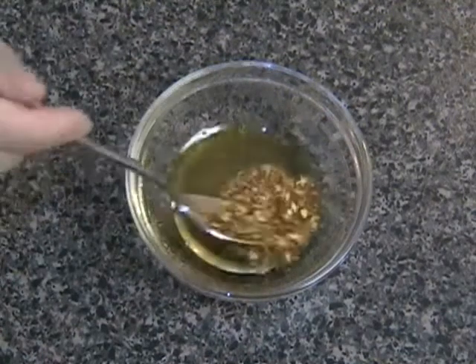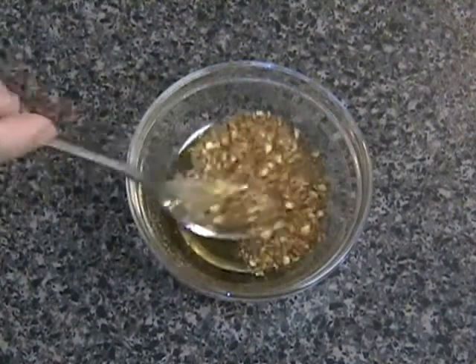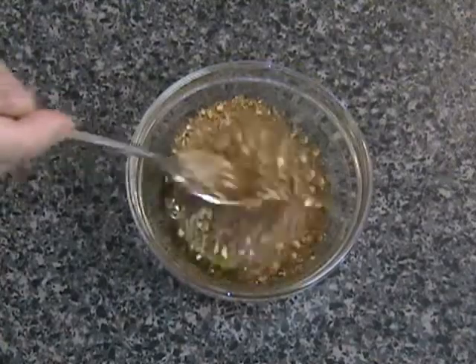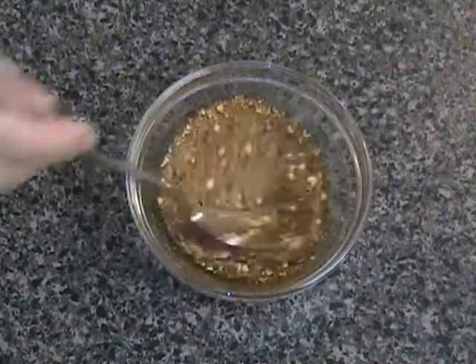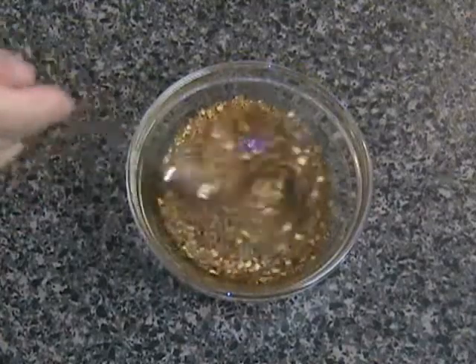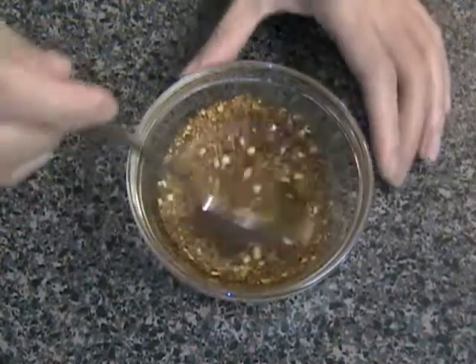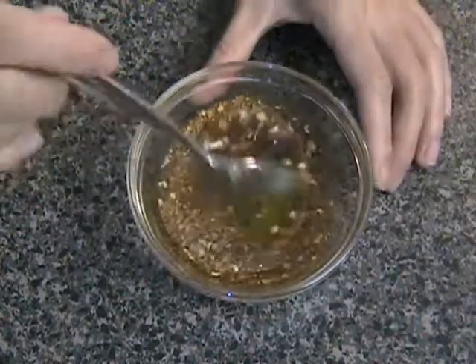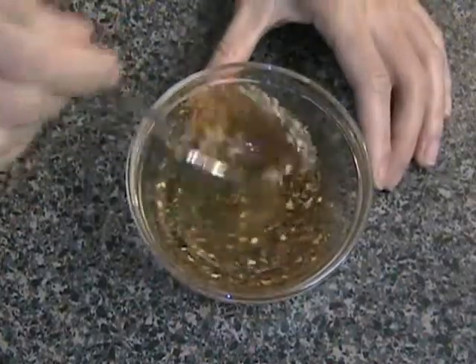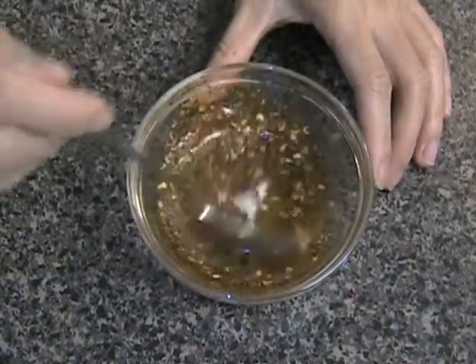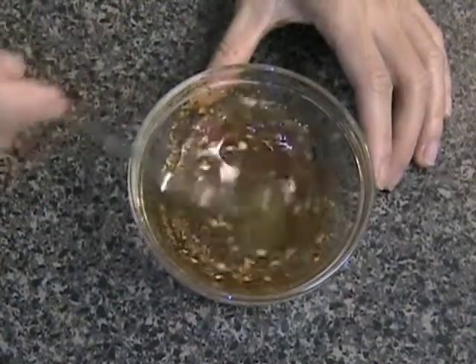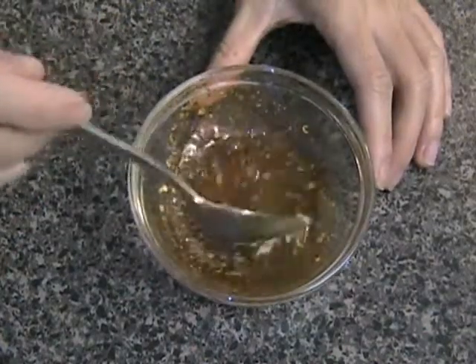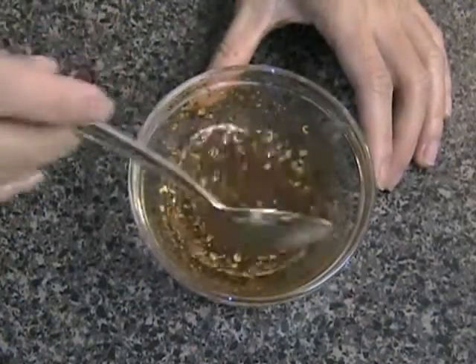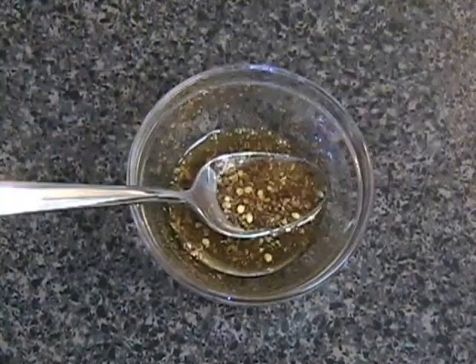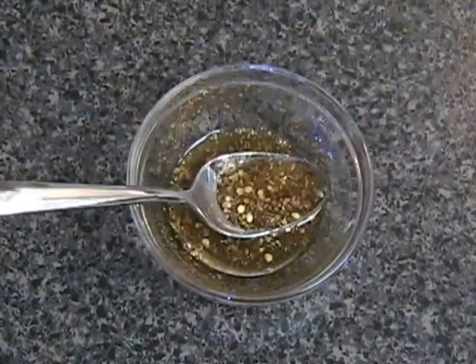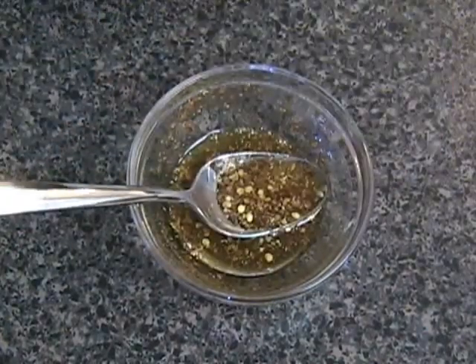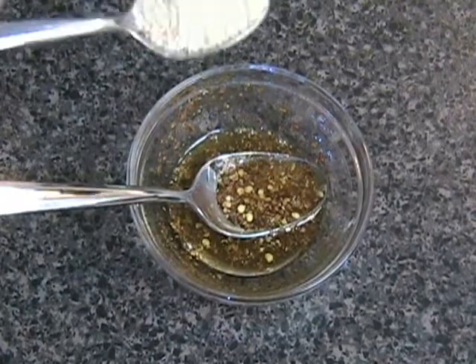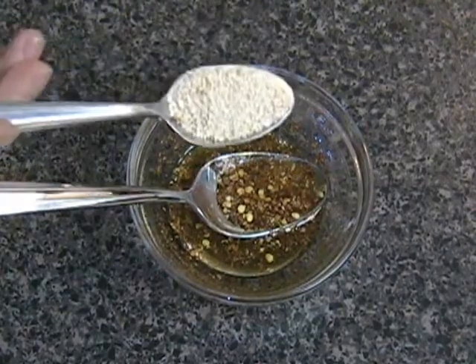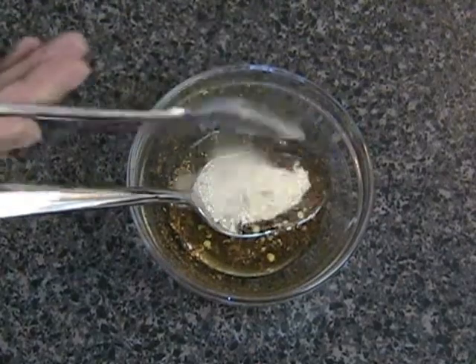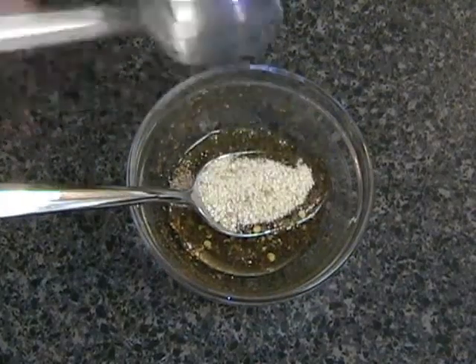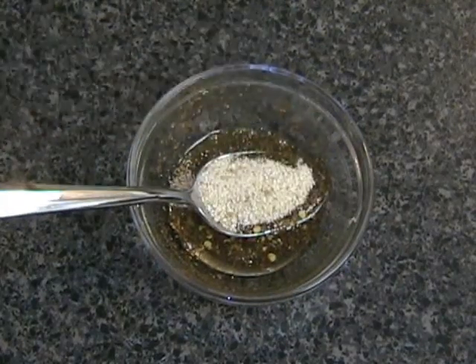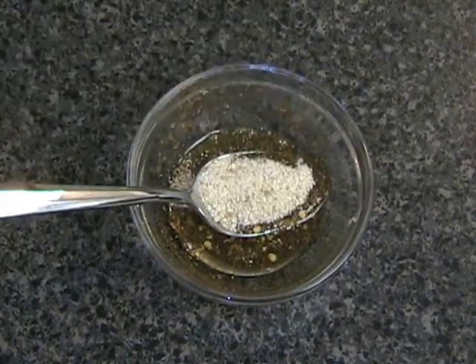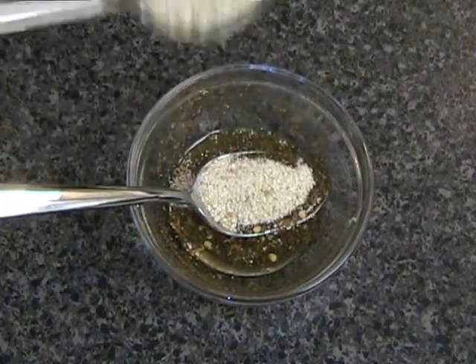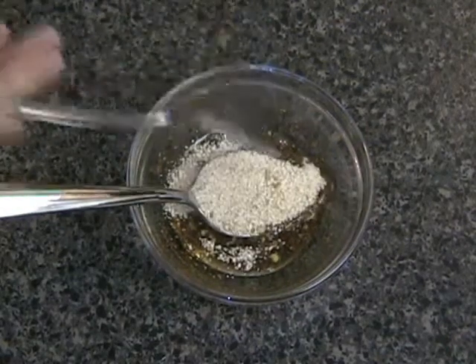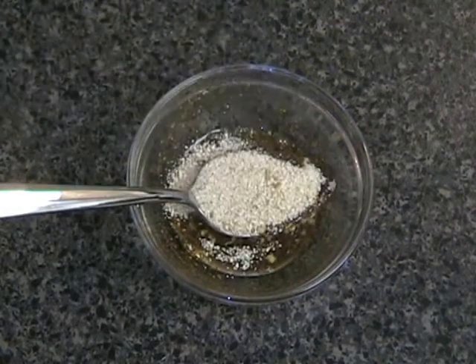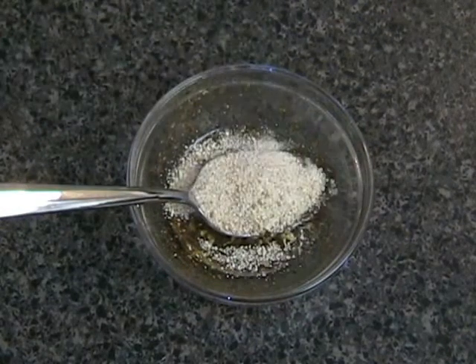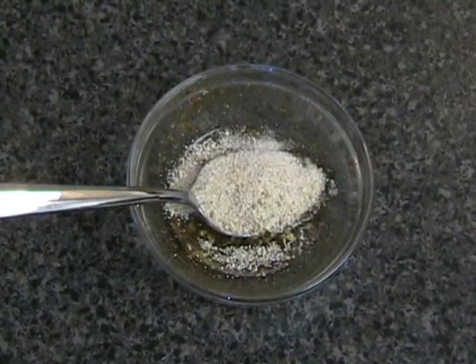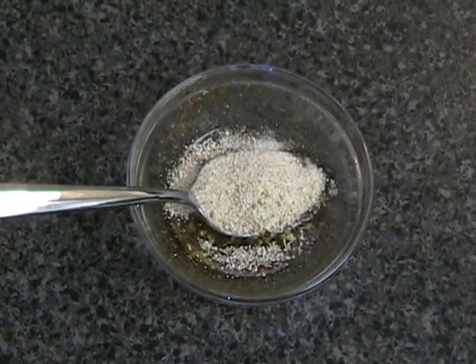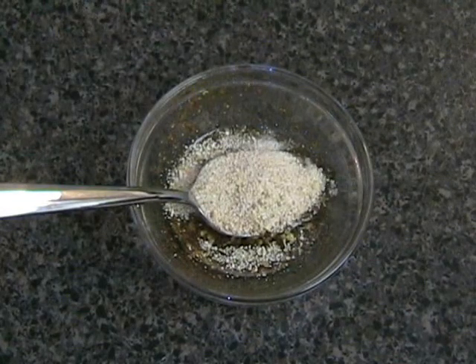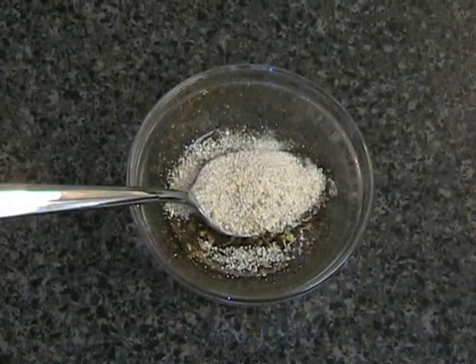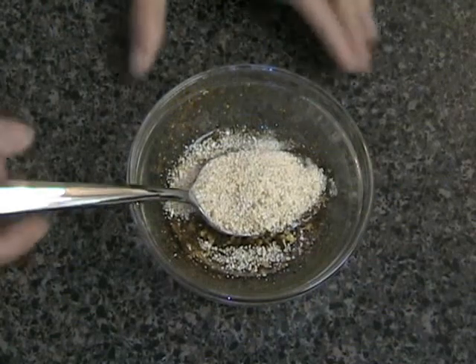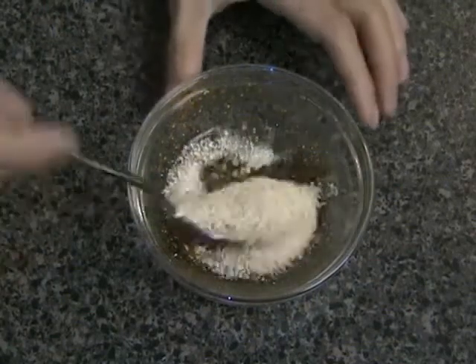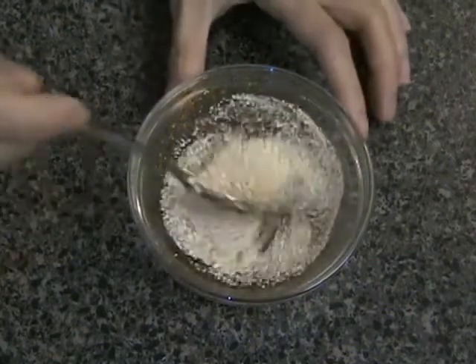Mix the ingredients together. The last ingredient is ground toasted sticky rice — you will need about two tablespoons of ground toasted sticky rice. Mix all the ingredients together.